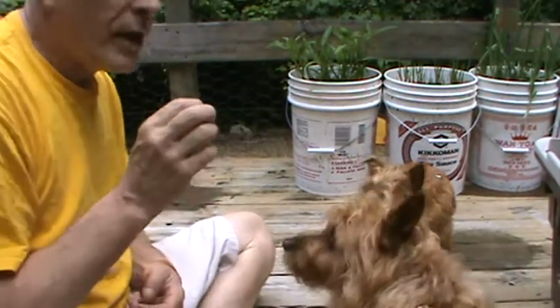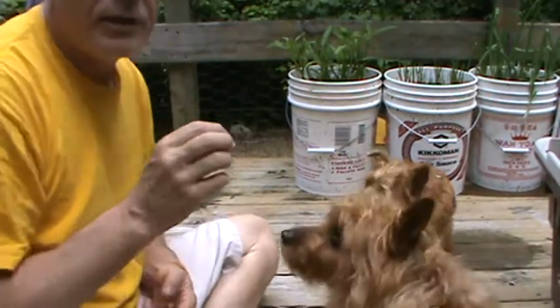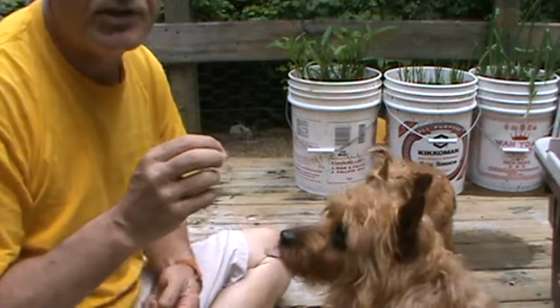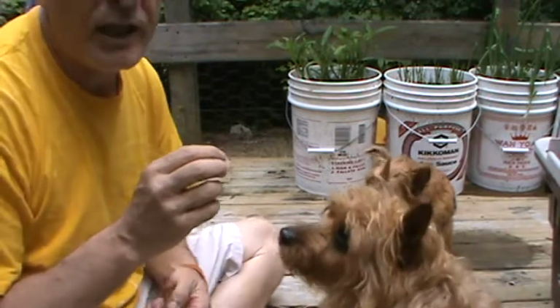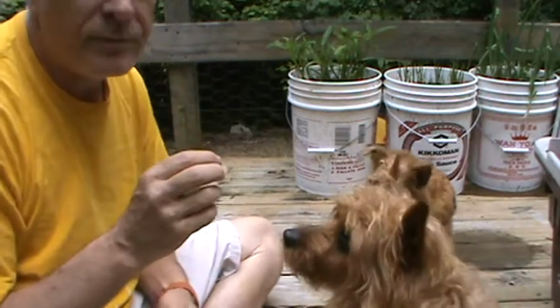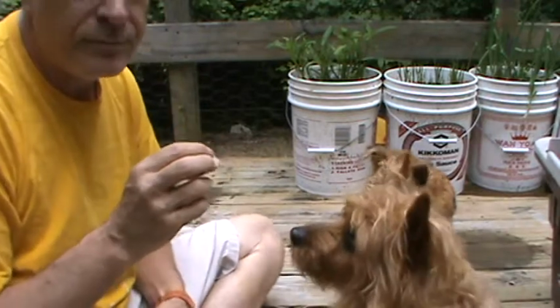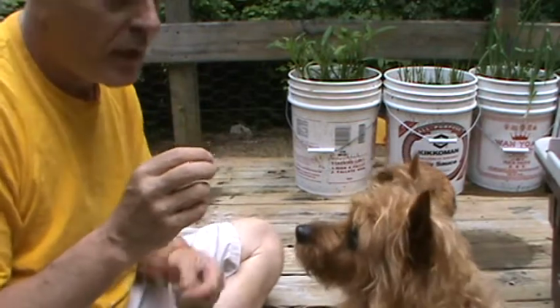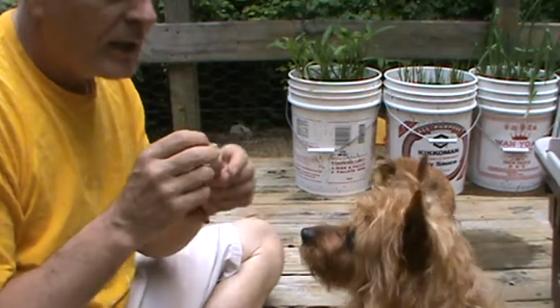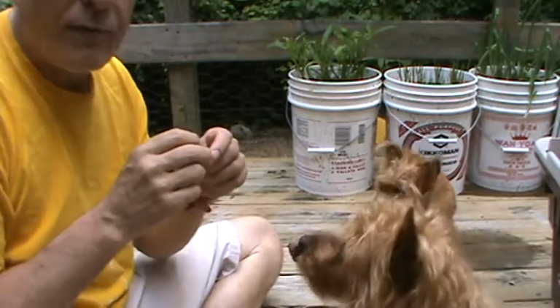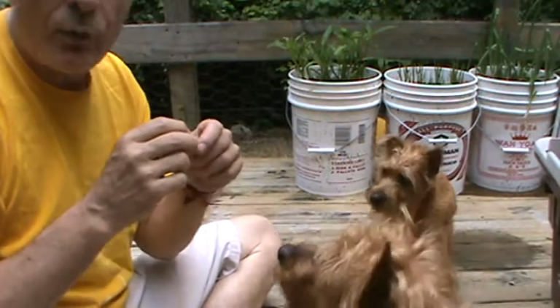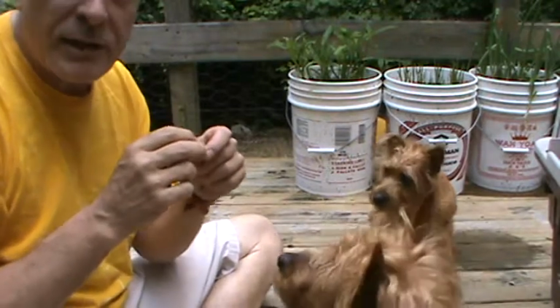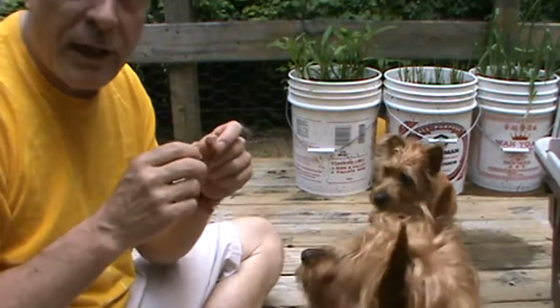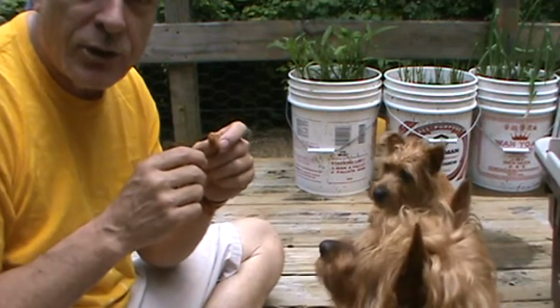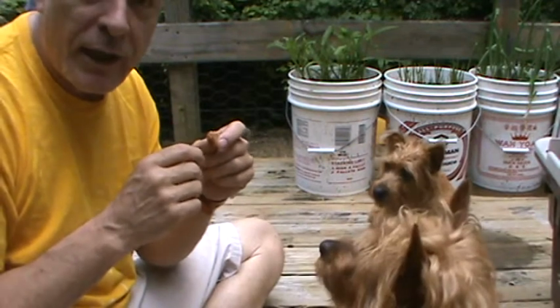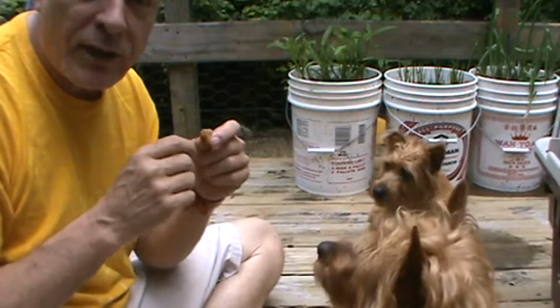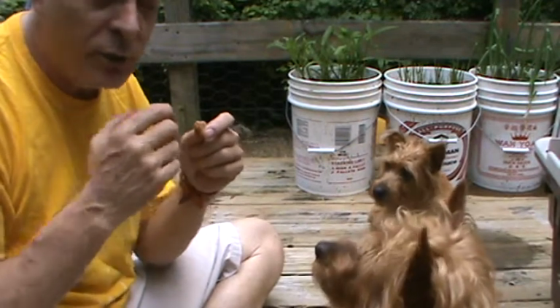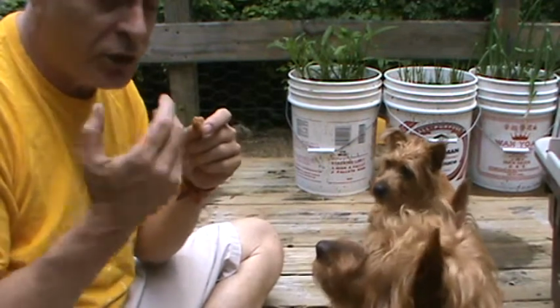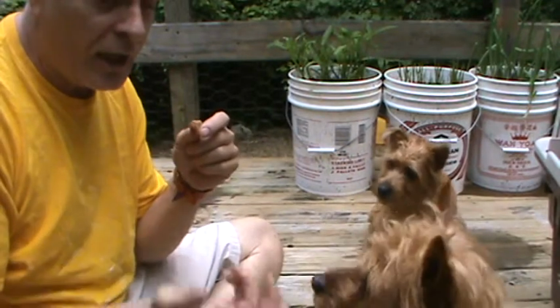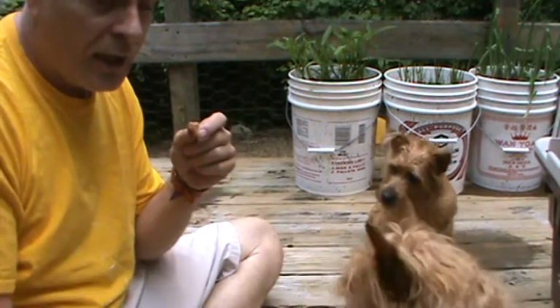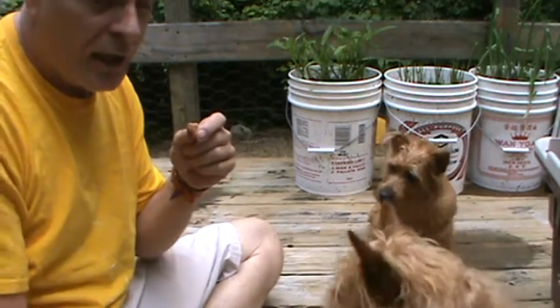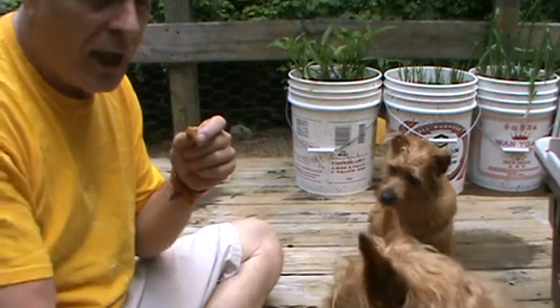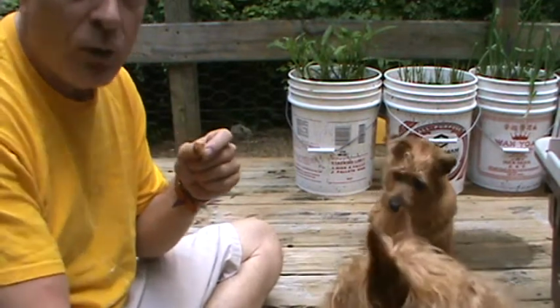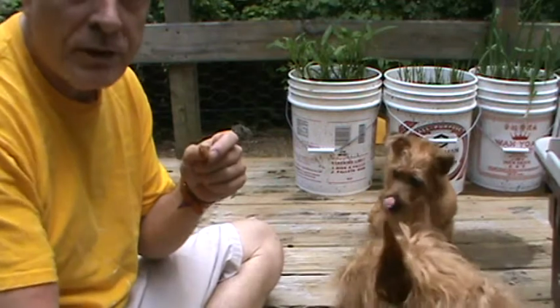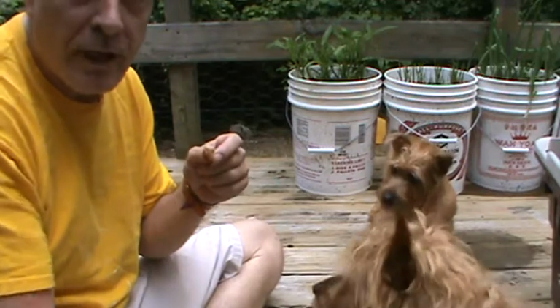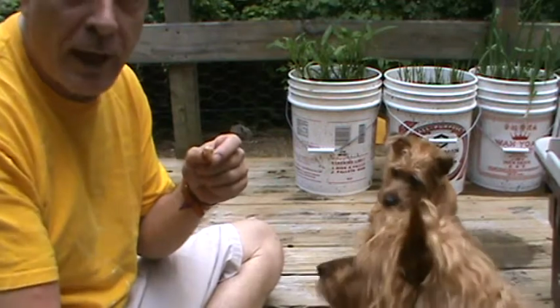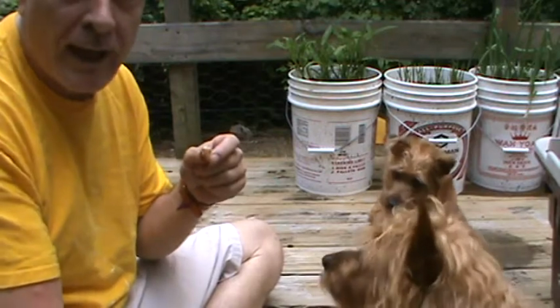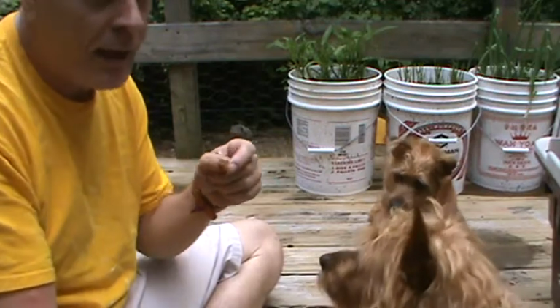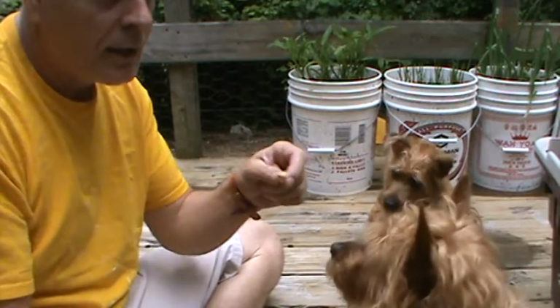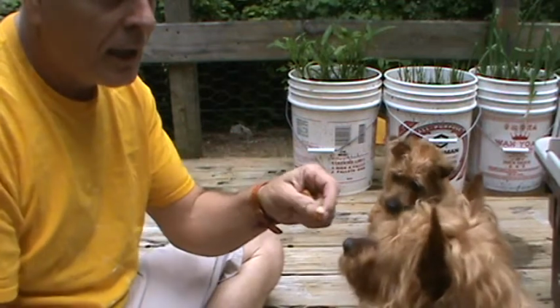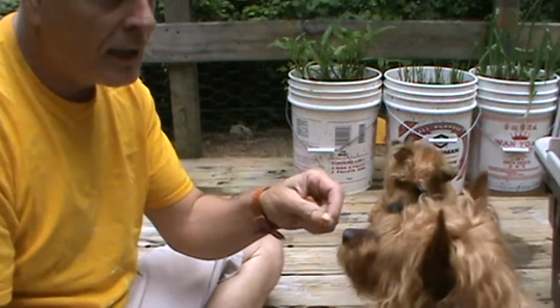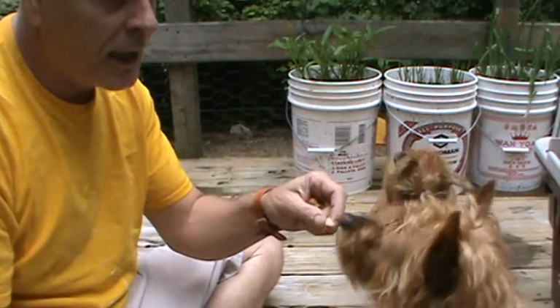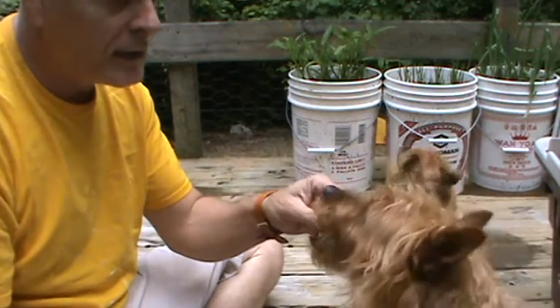Red, sit. Now for Red, the second trick he can do is shake. I hold my hand down and he takes it.